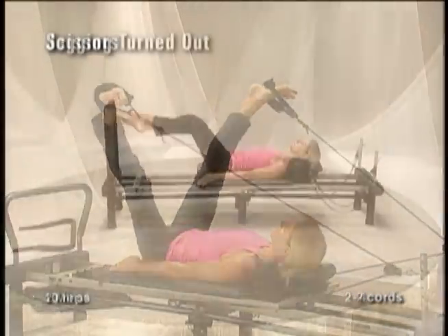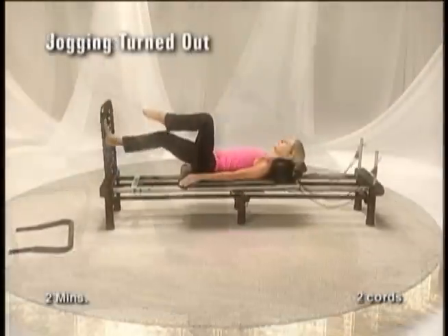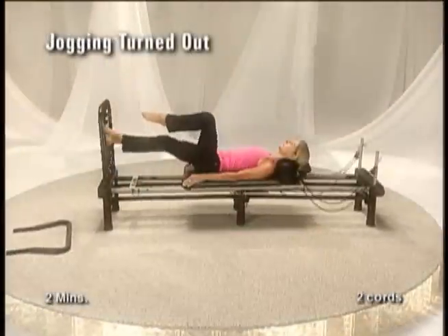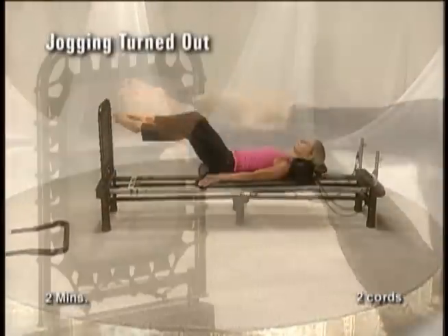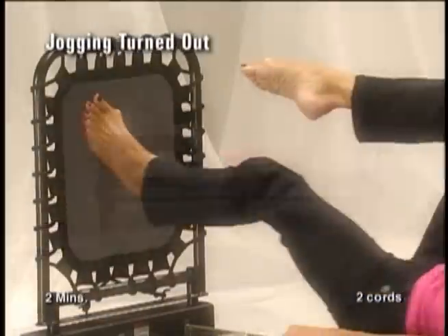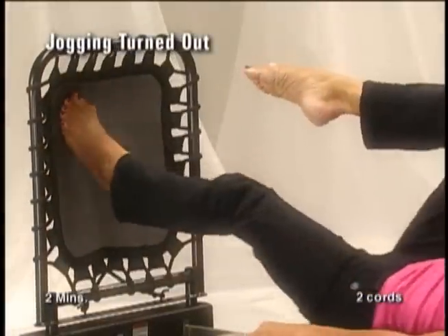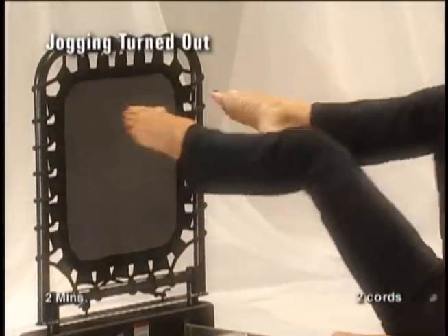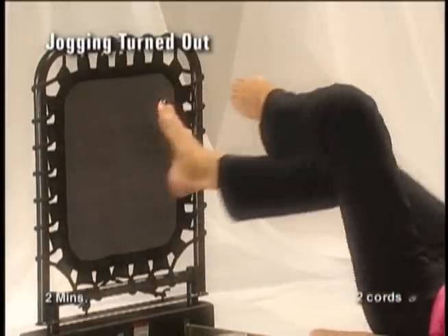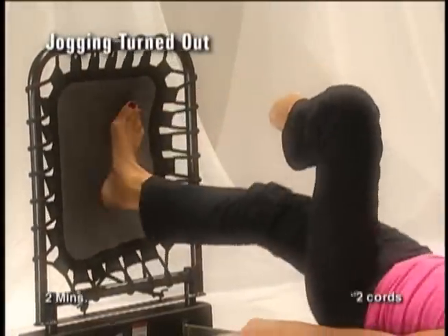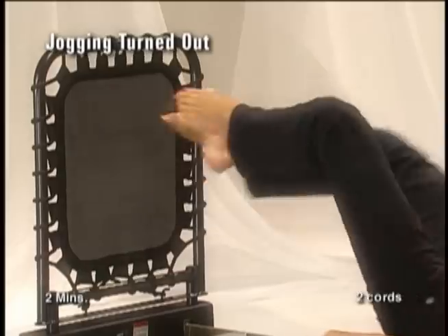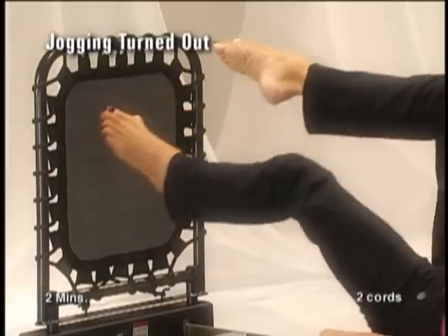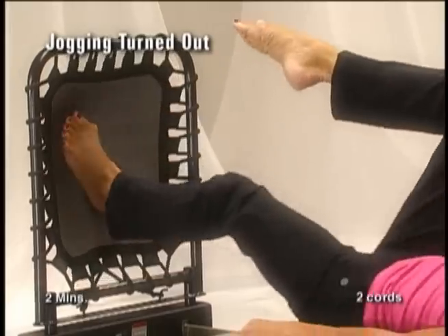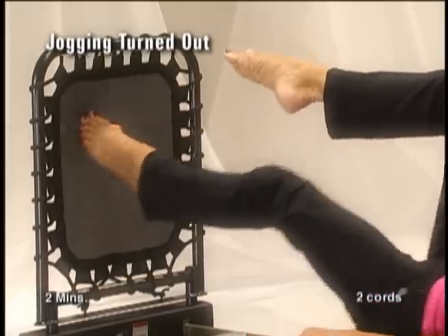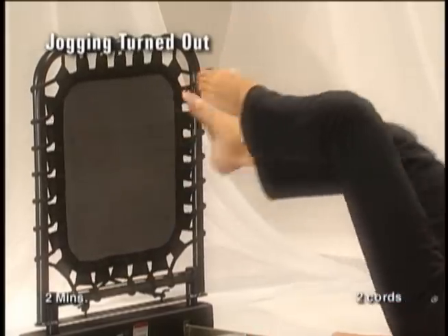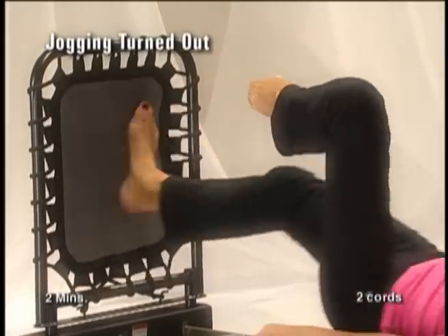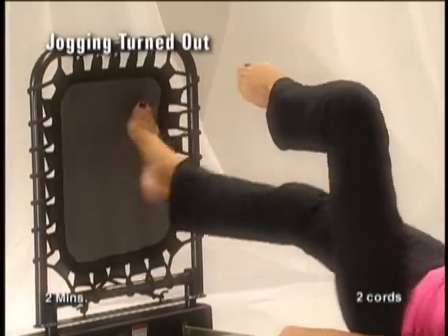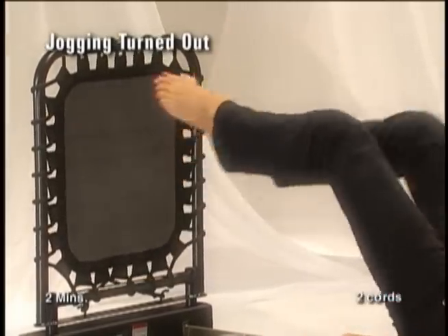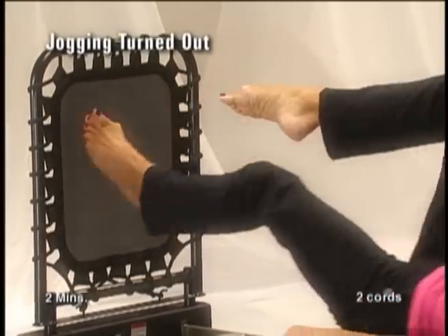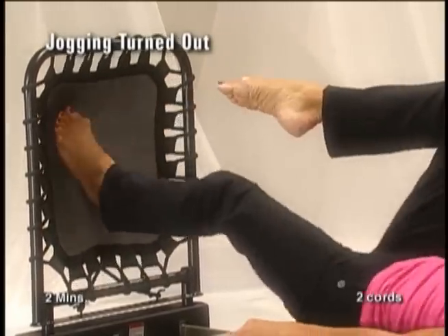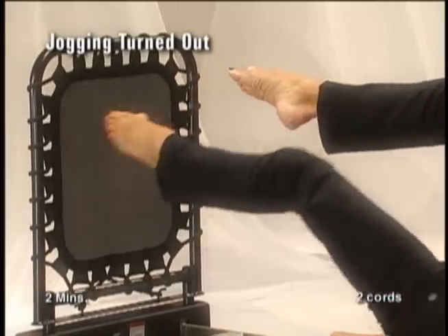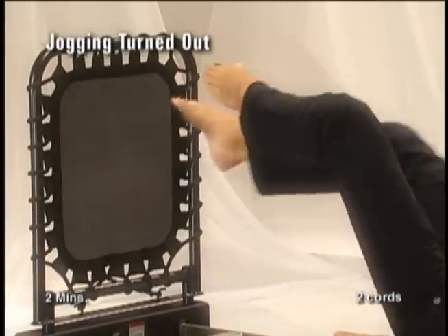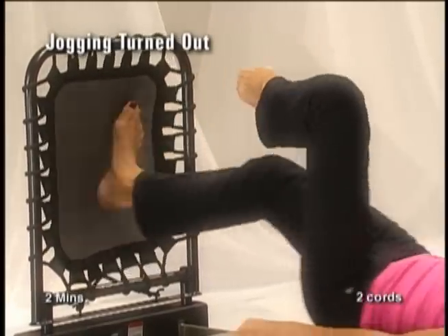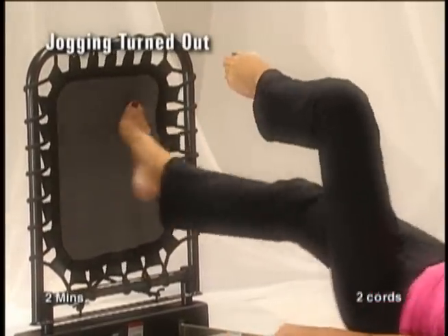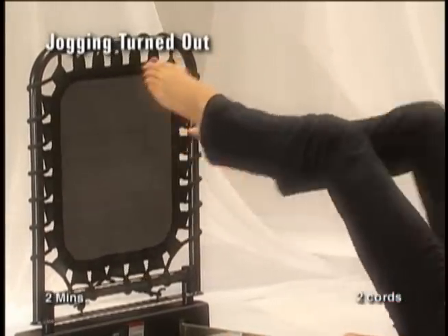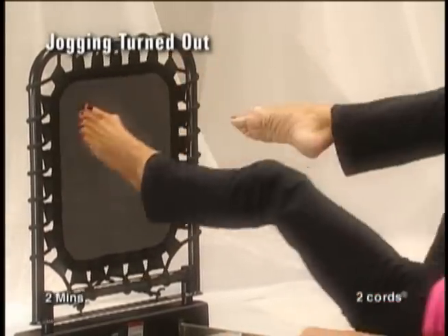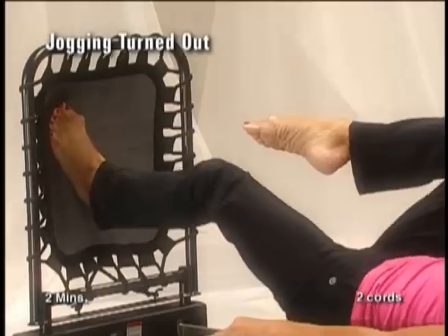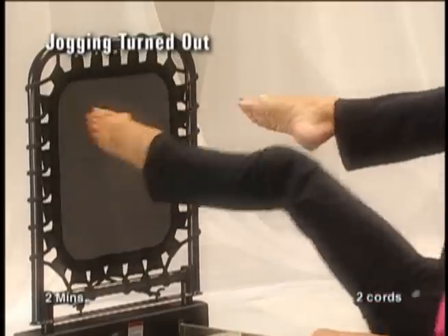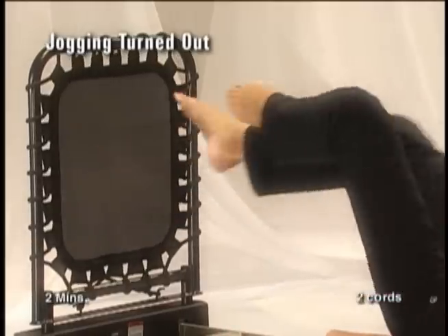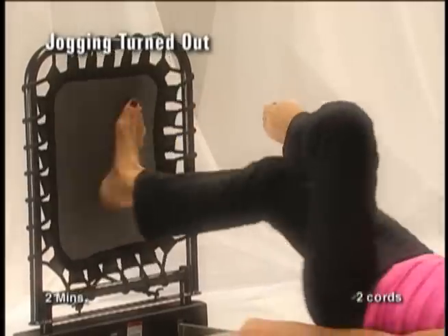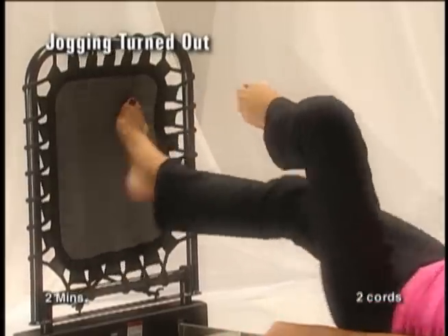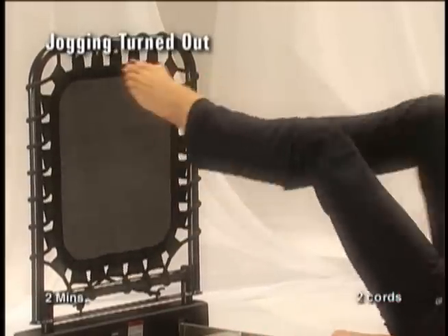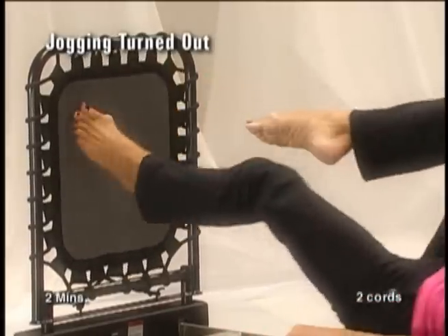As your right foot rebounds, bring your left knee into your chest and then switch sides to rebound with your left foot, bringing your right knee into the chest. Continue for two minutes.